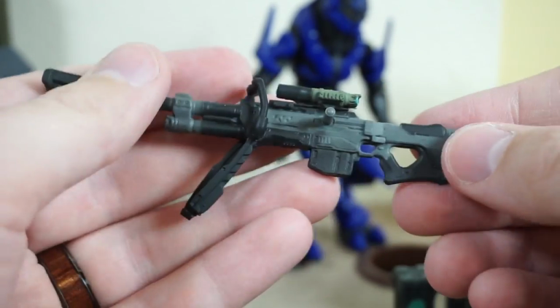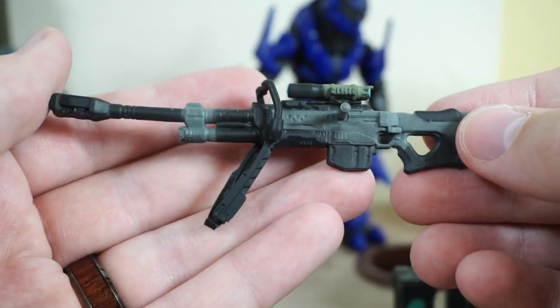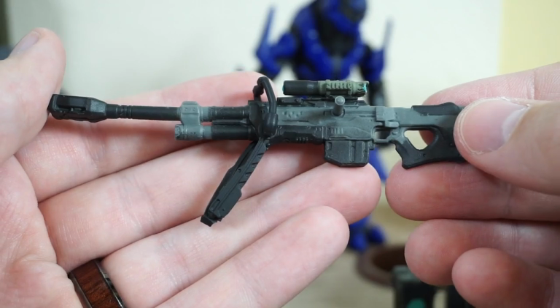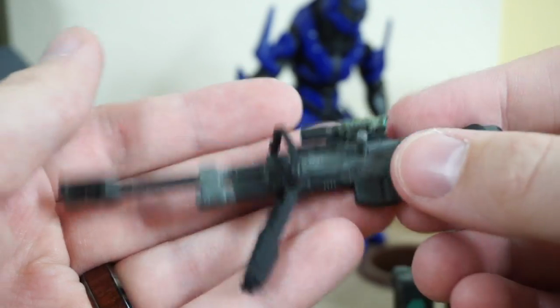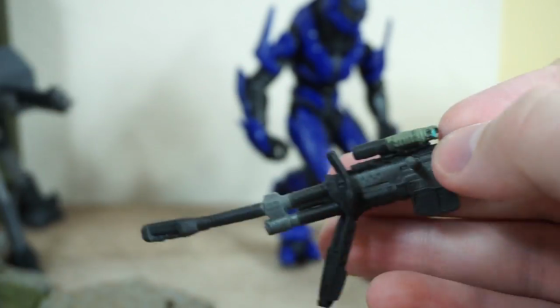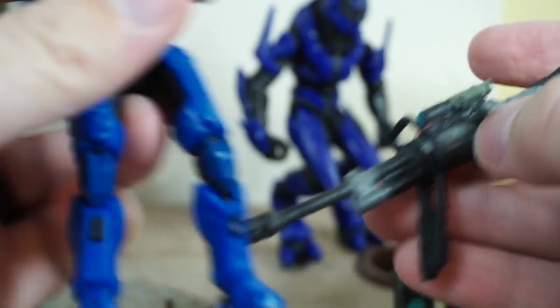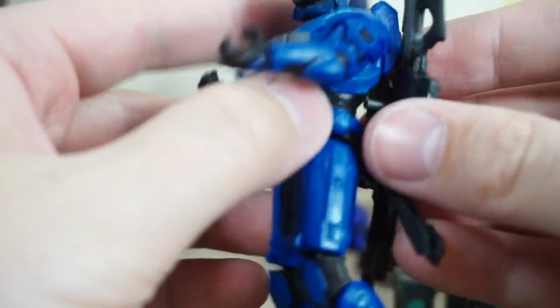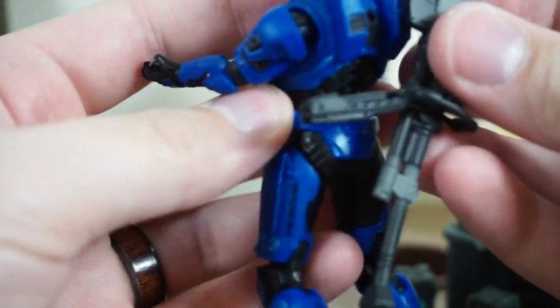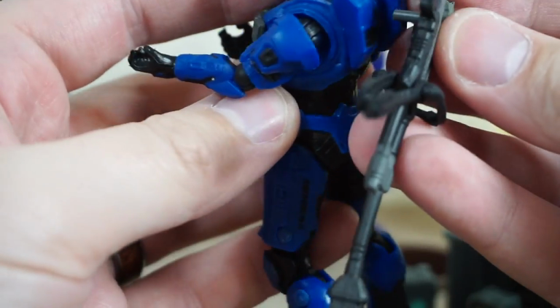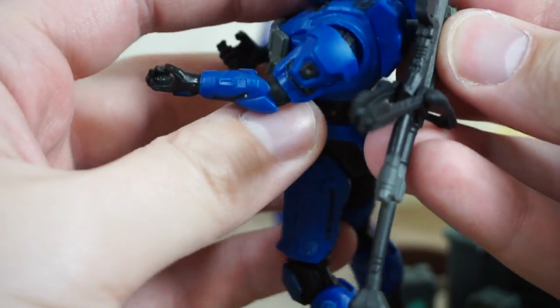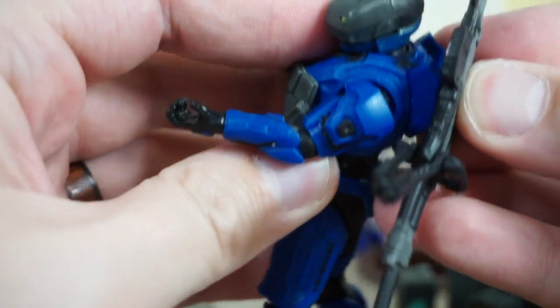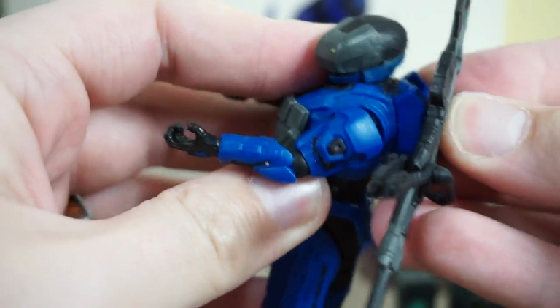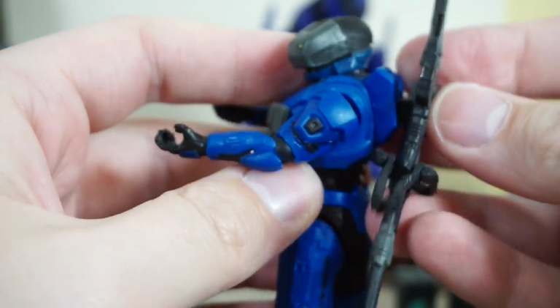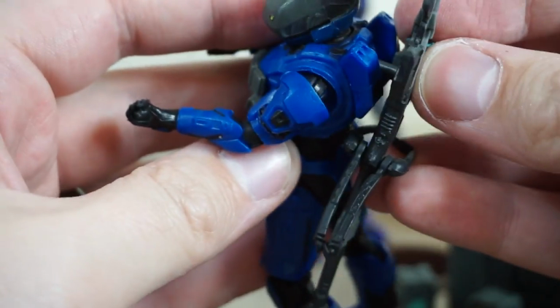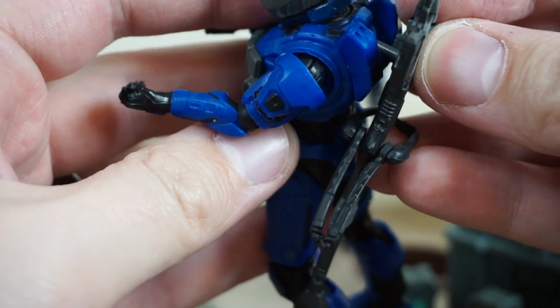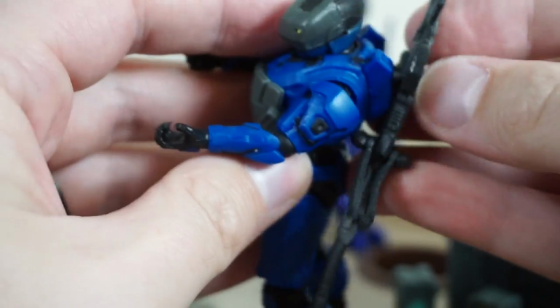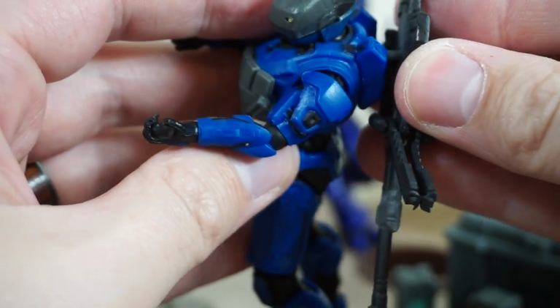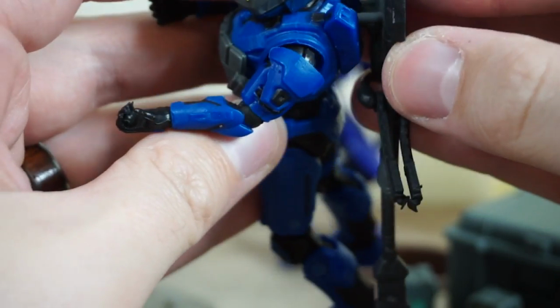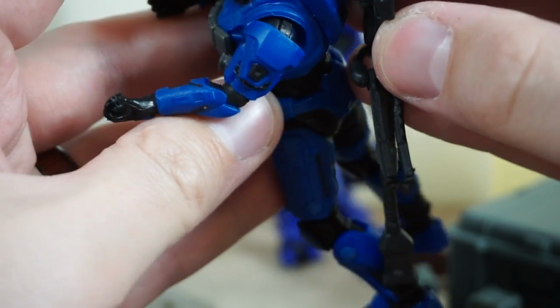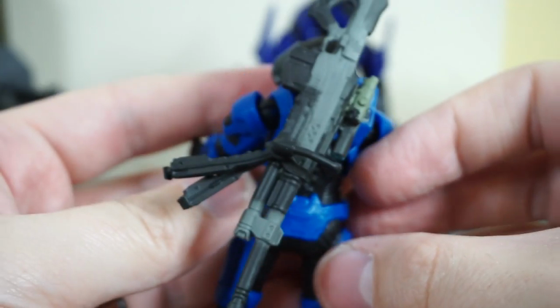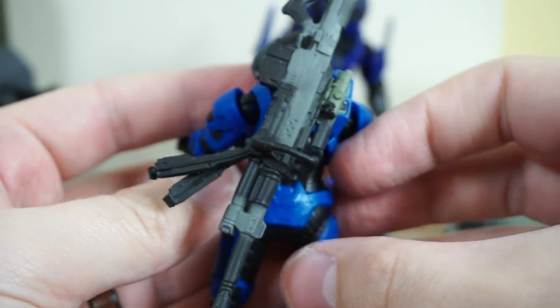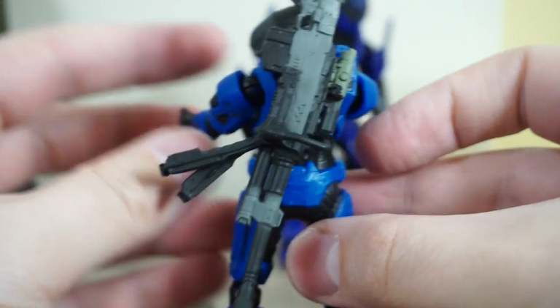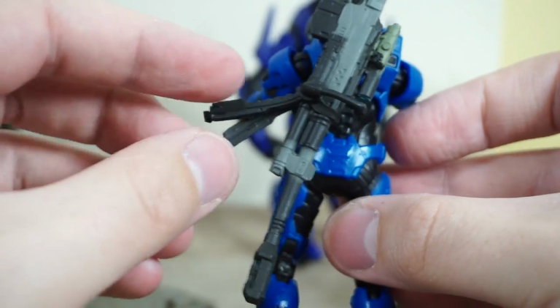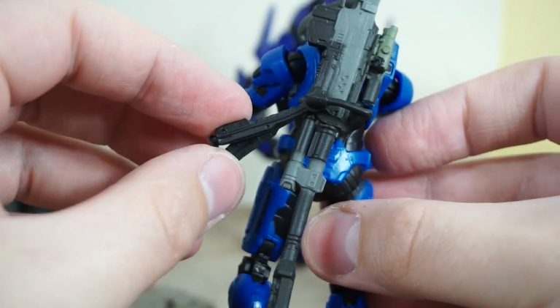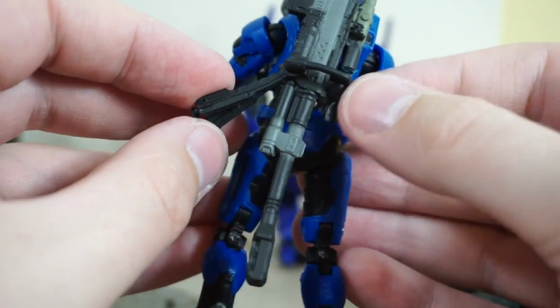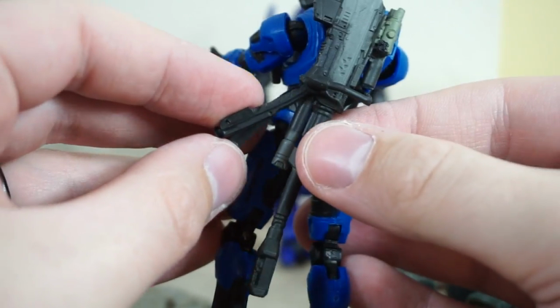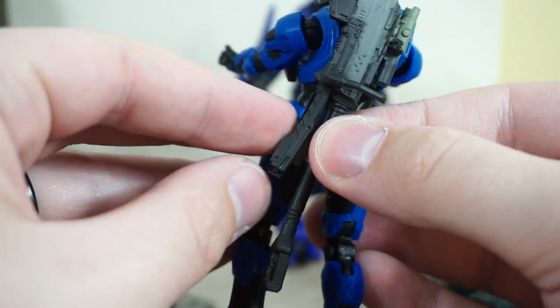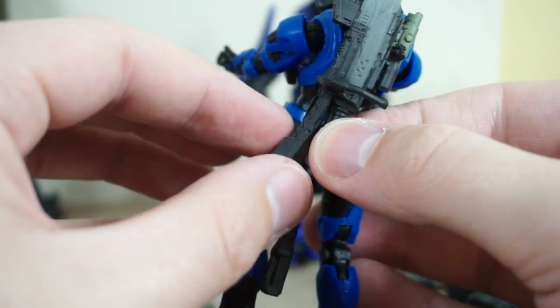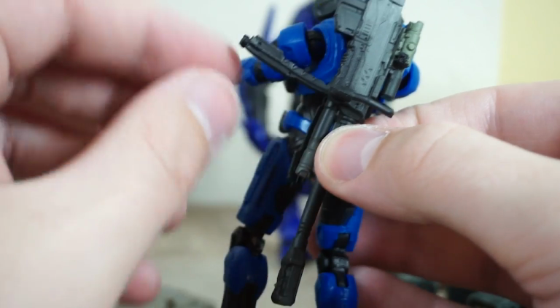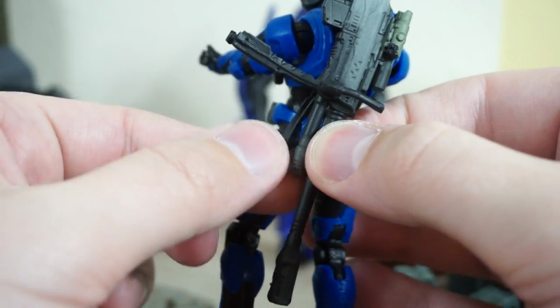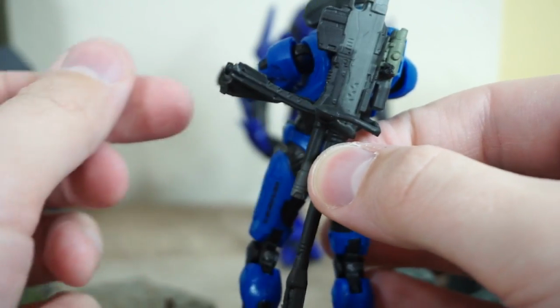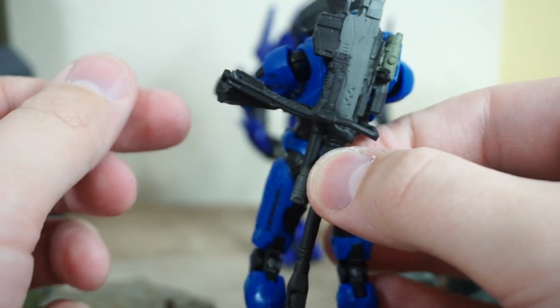I appreciate that these are in softer plastic, because with older figure lines it was very common for barrels and handles to break. Having them cast in soft plastic, while it can cause warping if stored improperly, is easily fixed — it's a lot better than gluing on barrels every week when they snap off. Of course, this can peg onto the back just like all the rest, and the bipod does fold up and fold down, which is a really cool little feature.